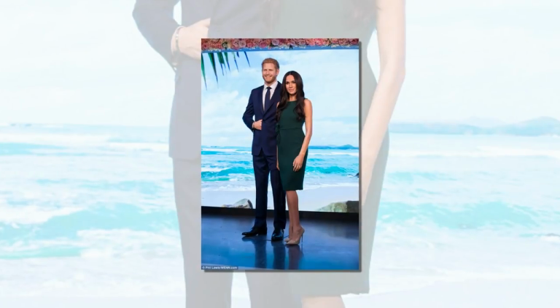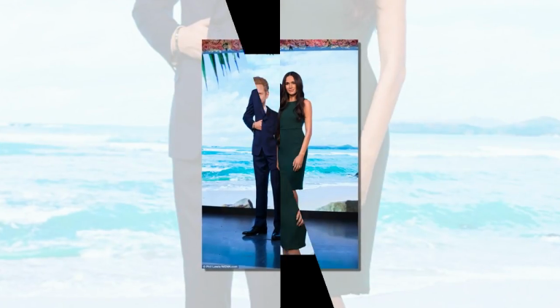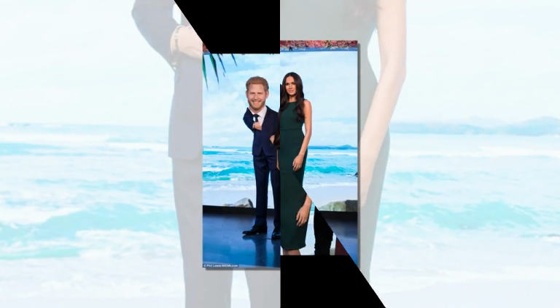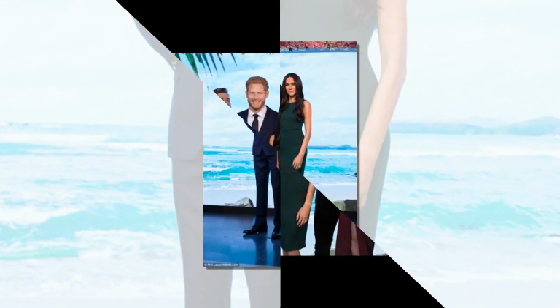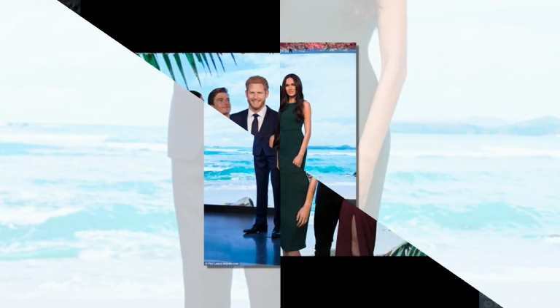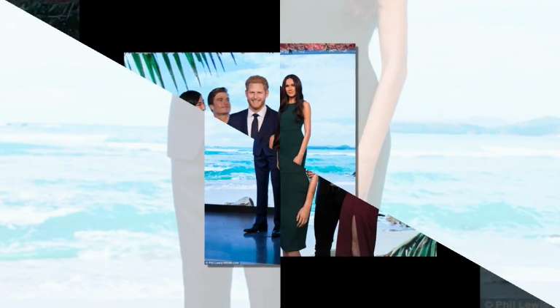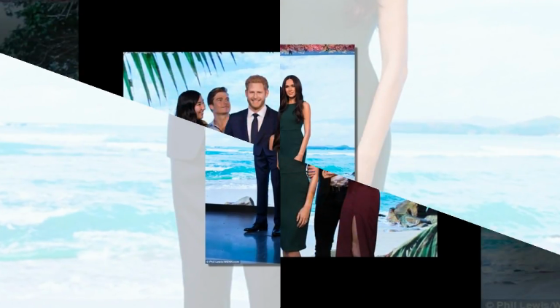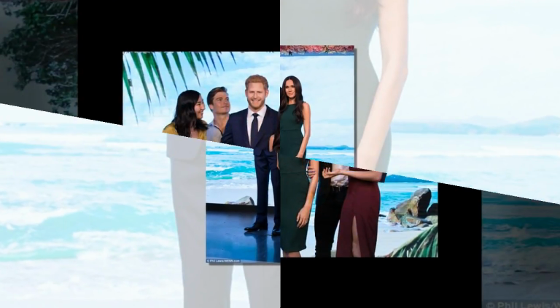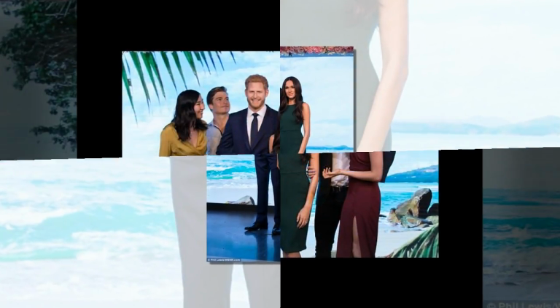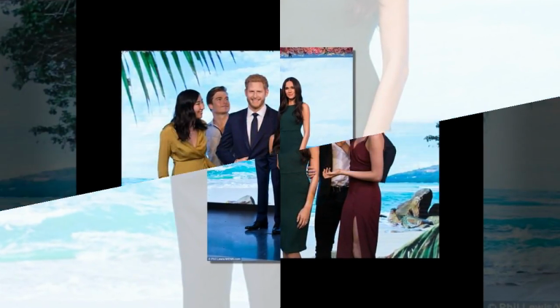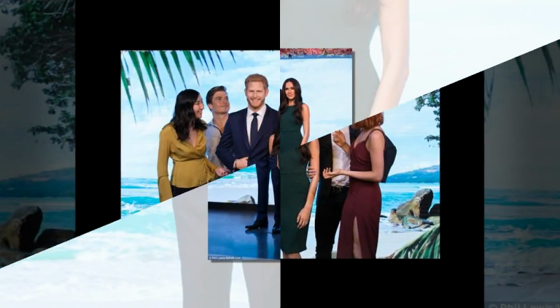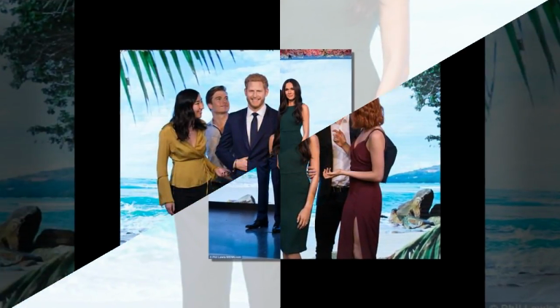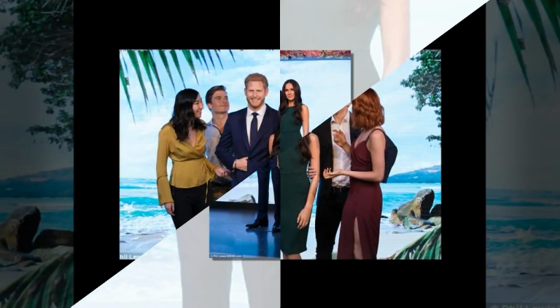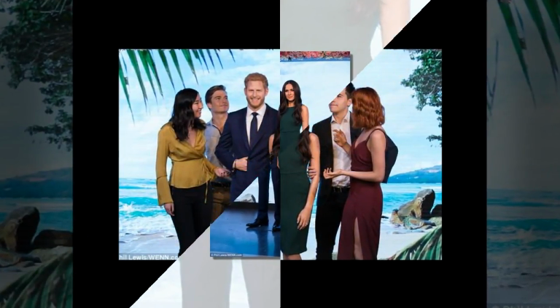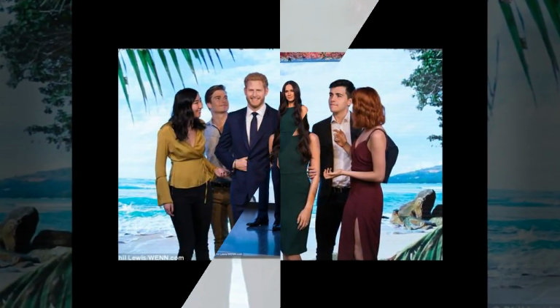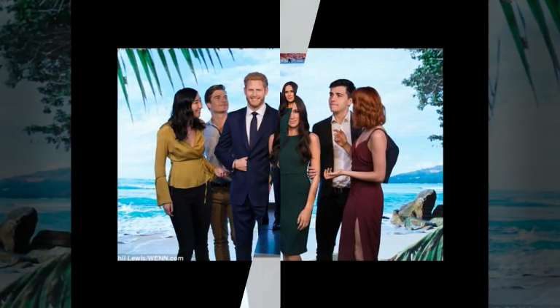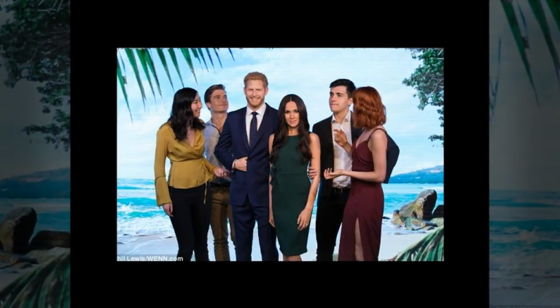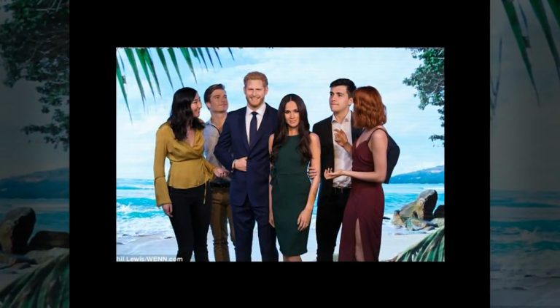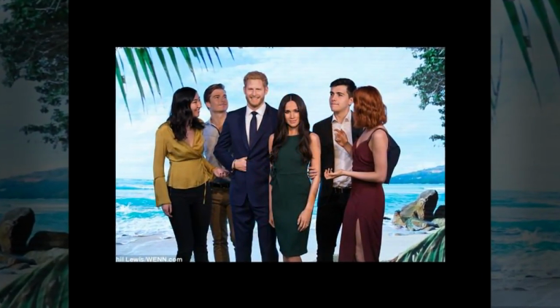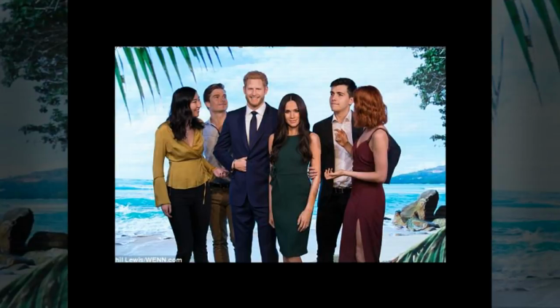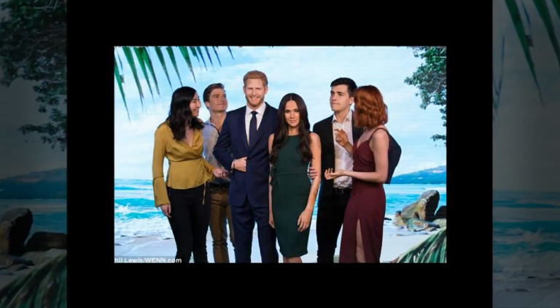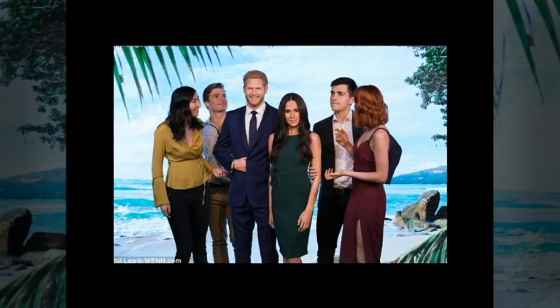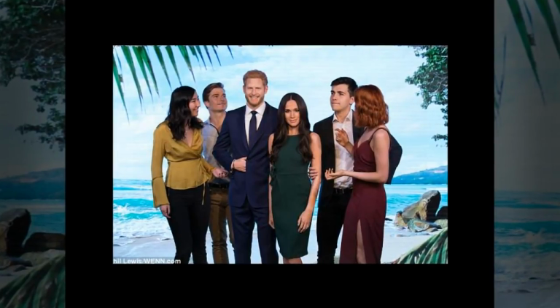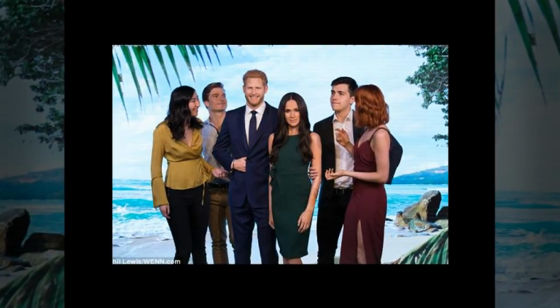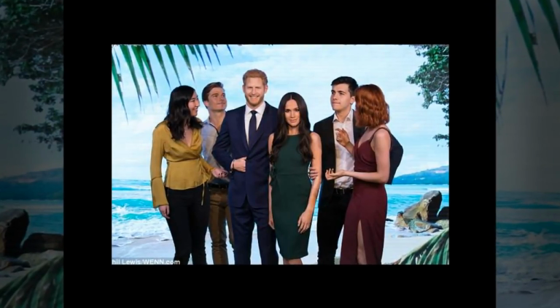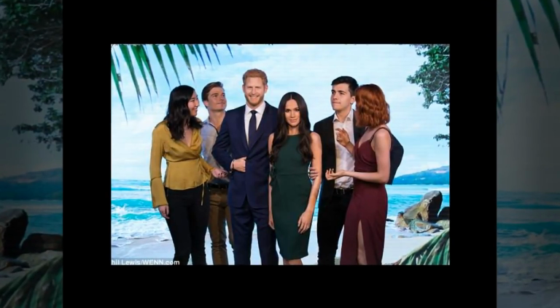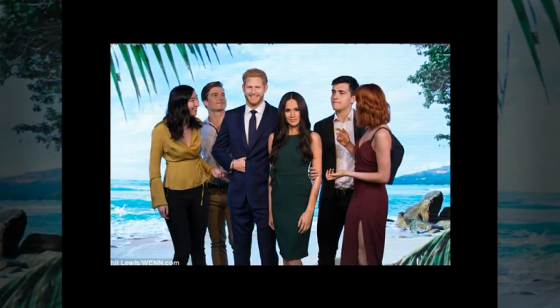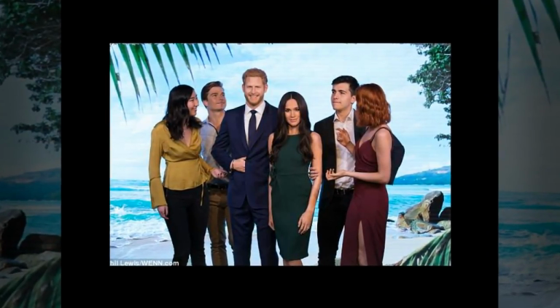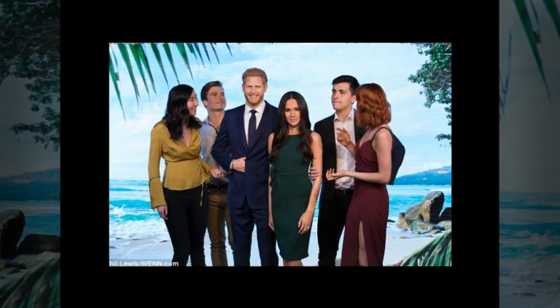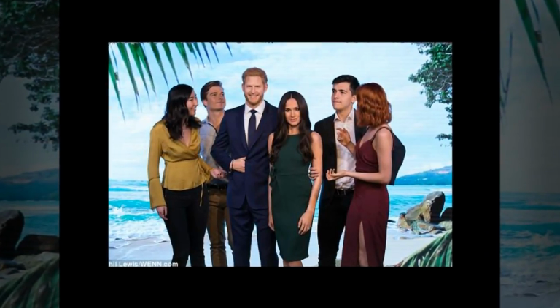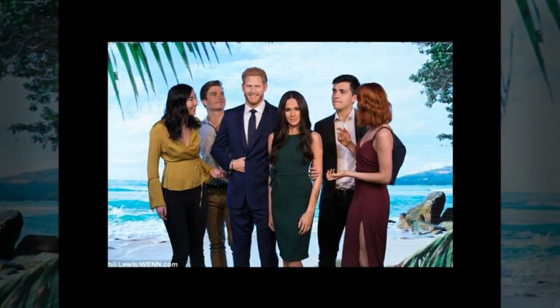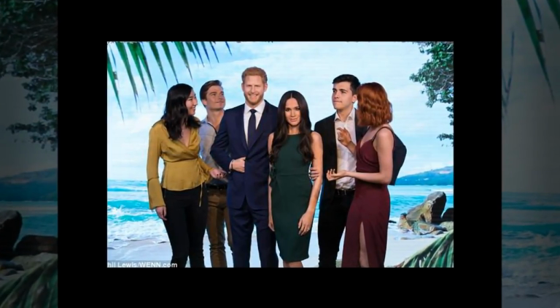Harry's figure, originally created to mark his 30th birthday, has been updated for the occasion. Madame Tussauds London's general manager Edward Fuller commented on the unveiling.